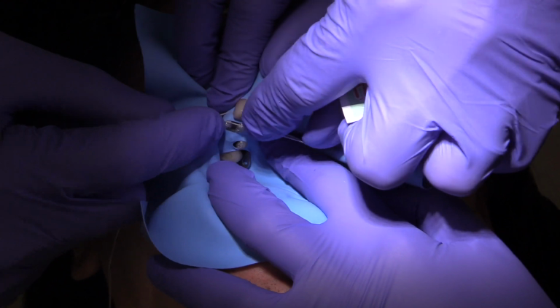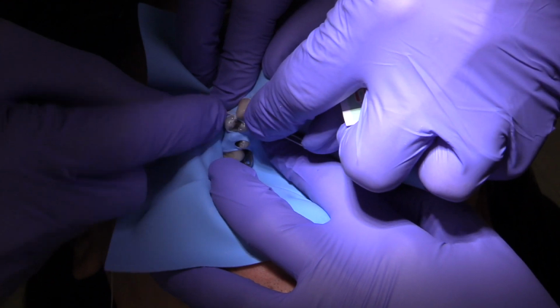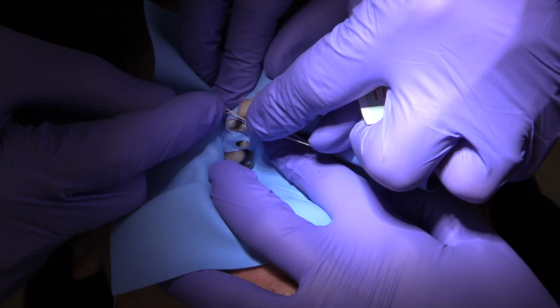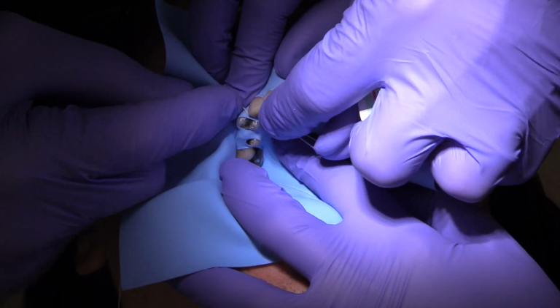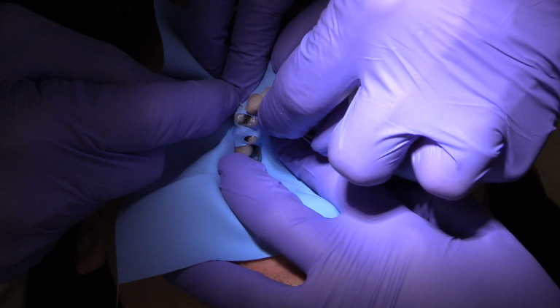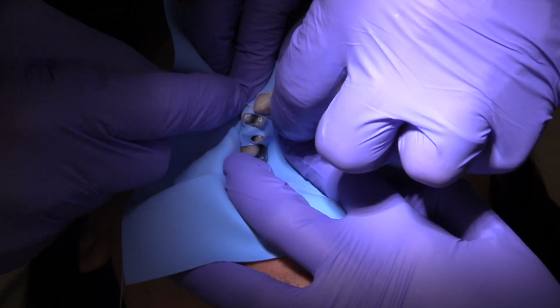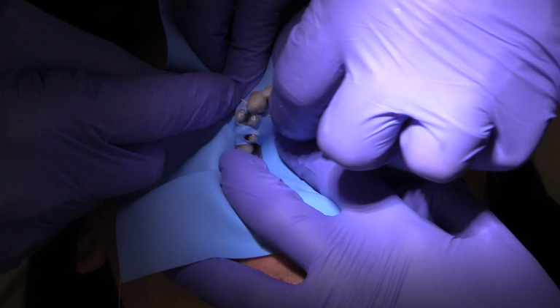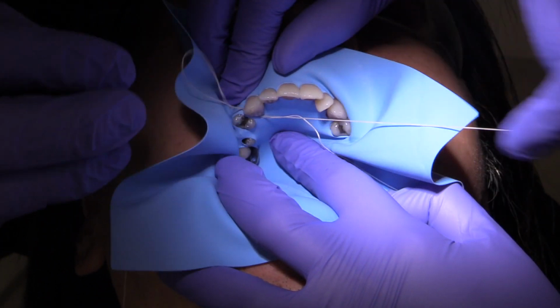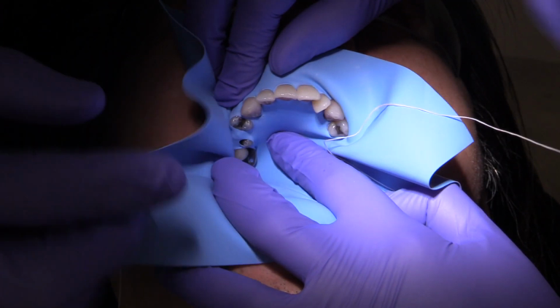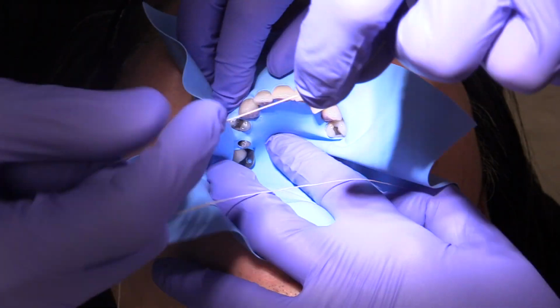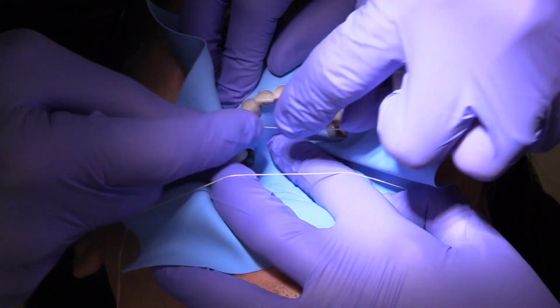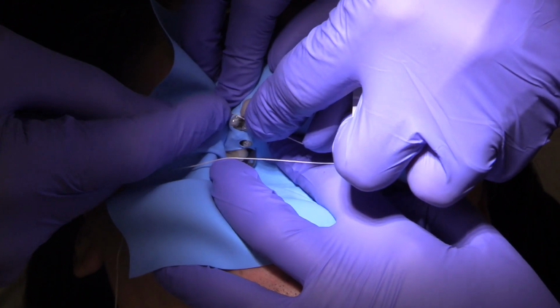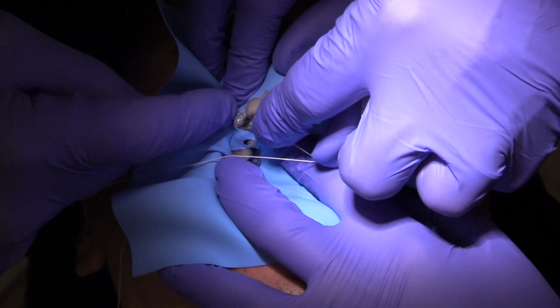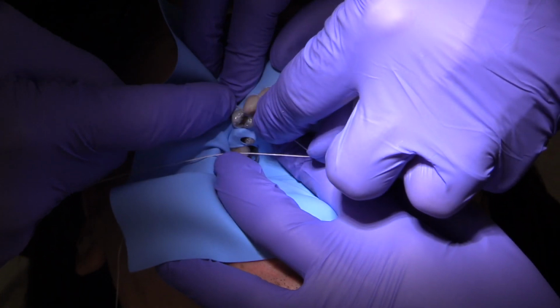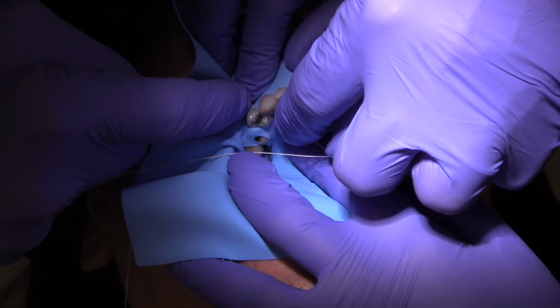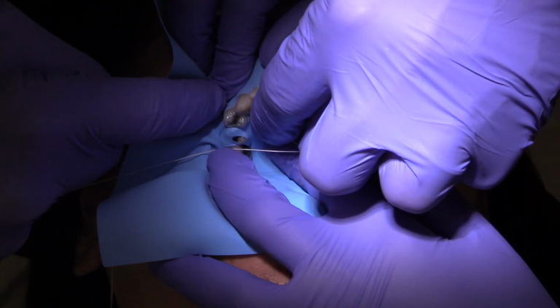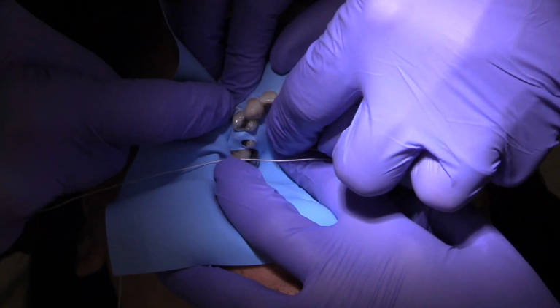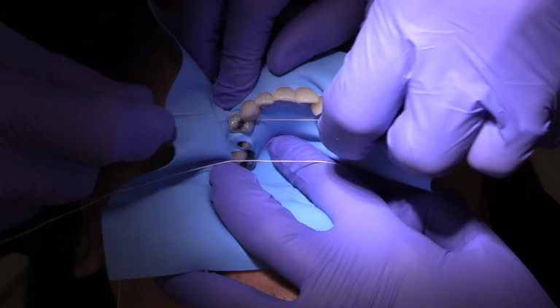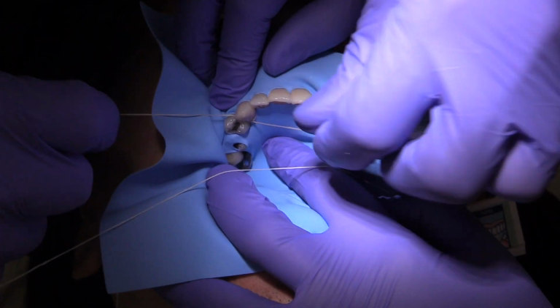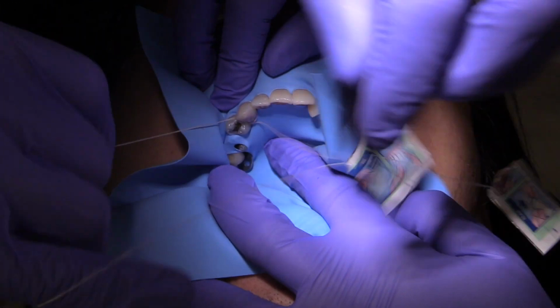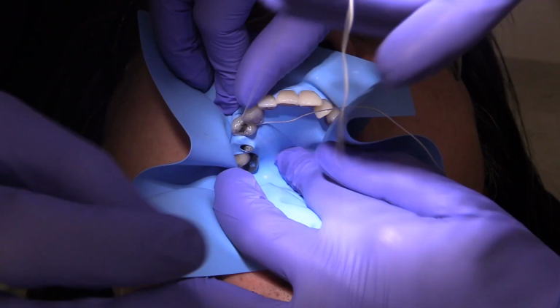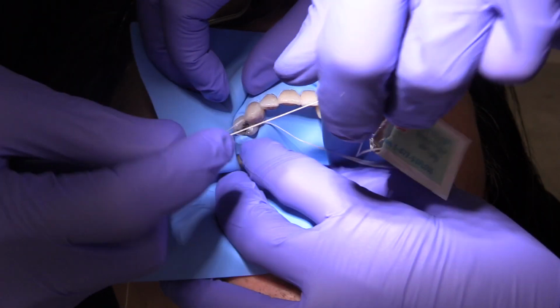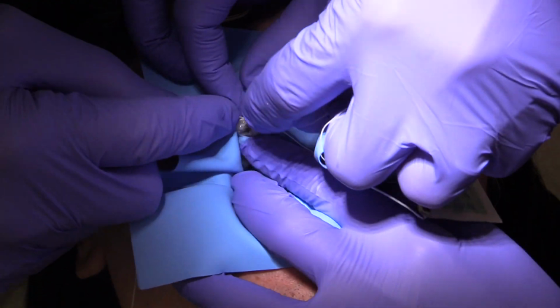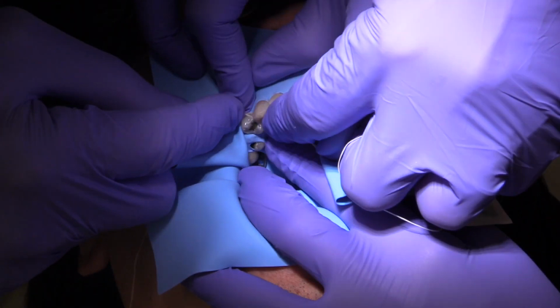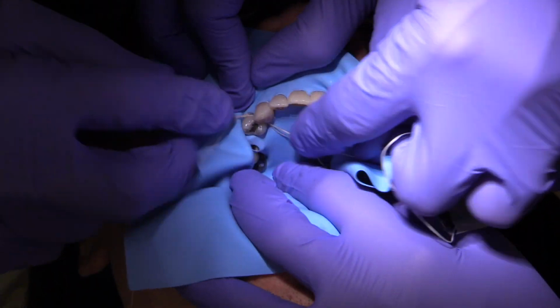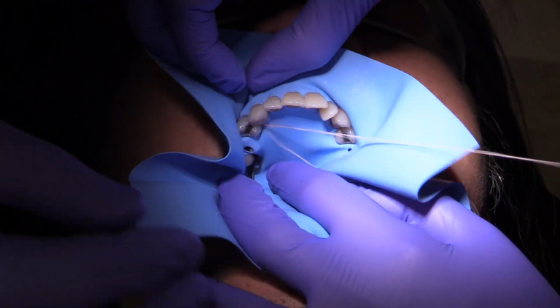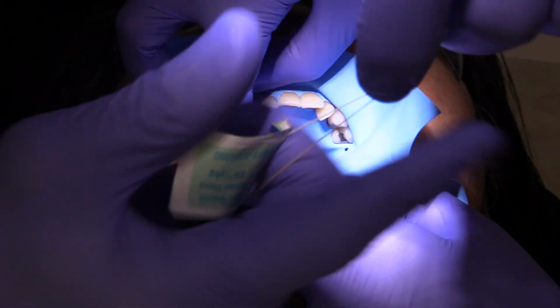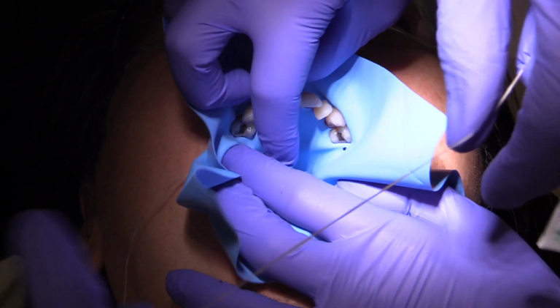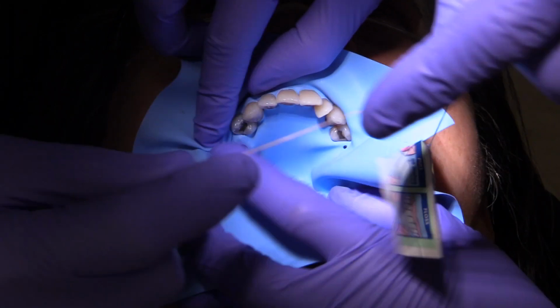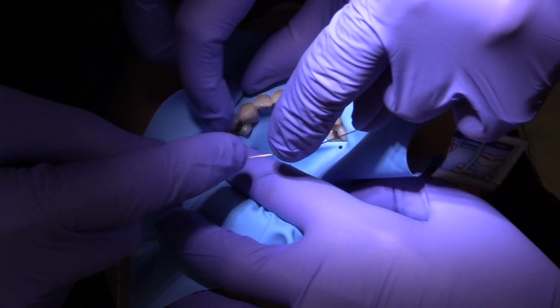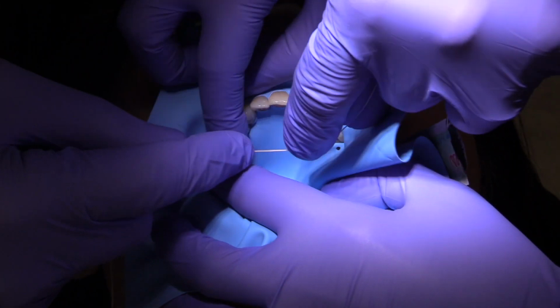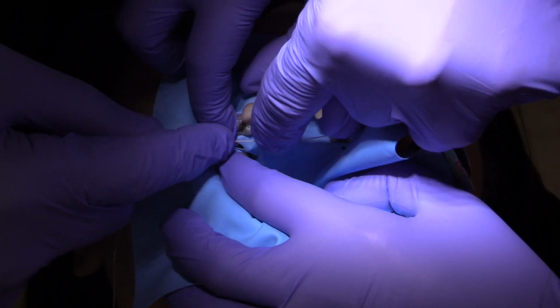Oftentimes I can place rubber dam without even using any dental floss. And there you go — I think that placement of that interproximal between five and six was a really good example.